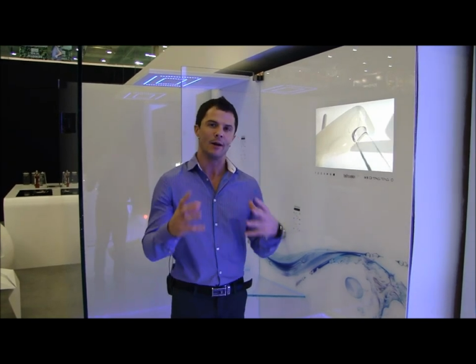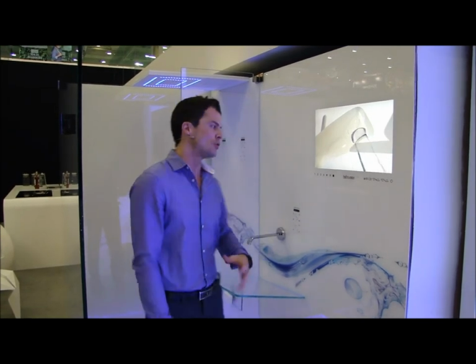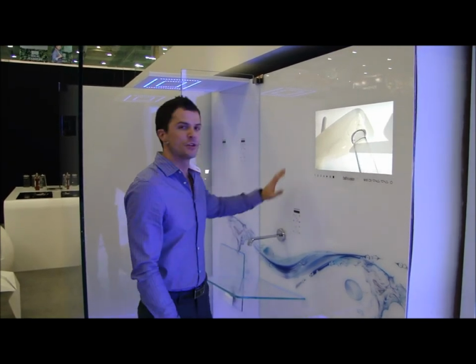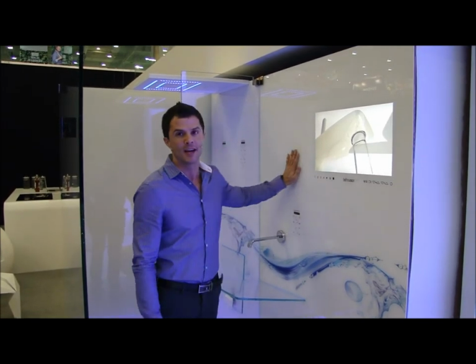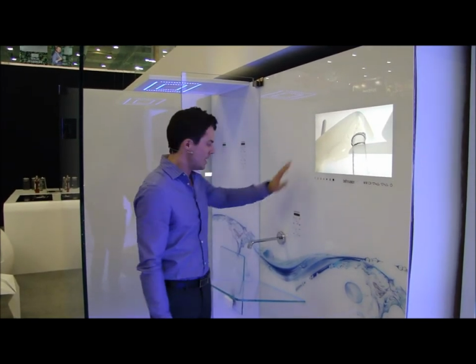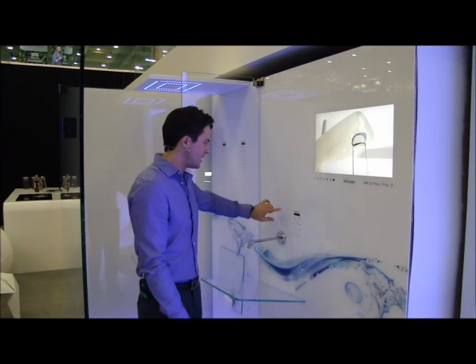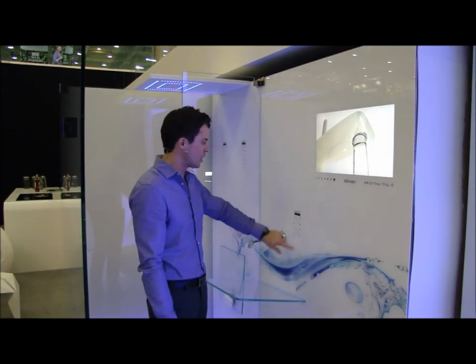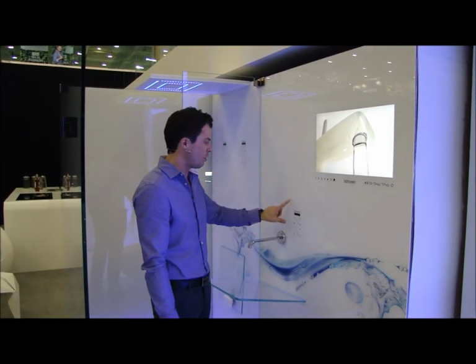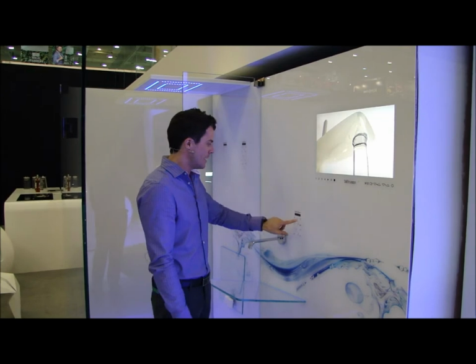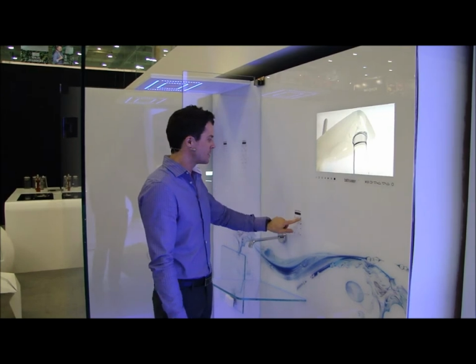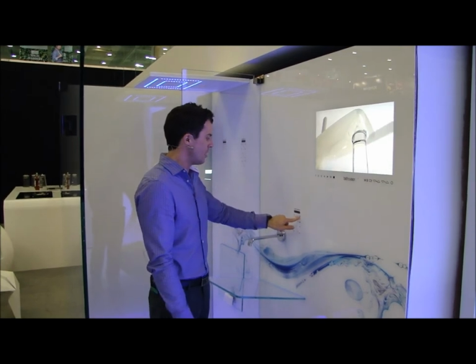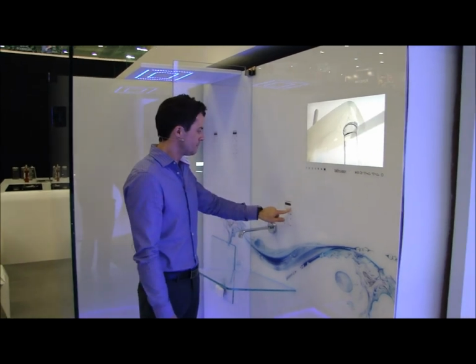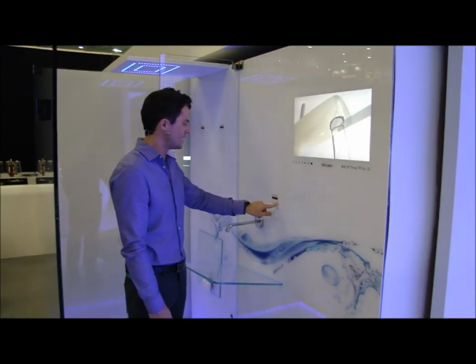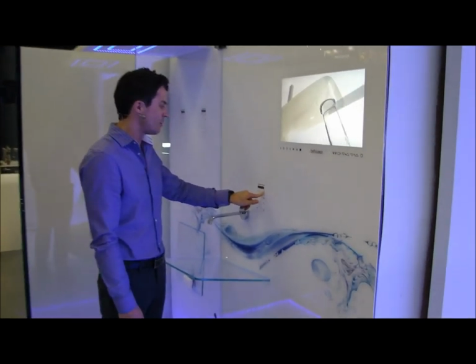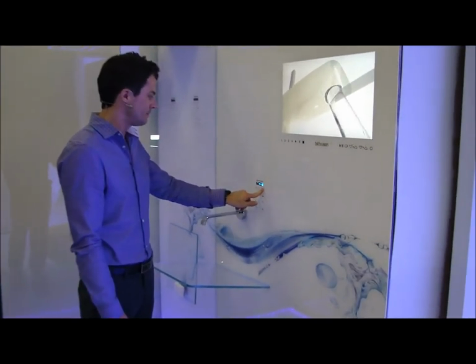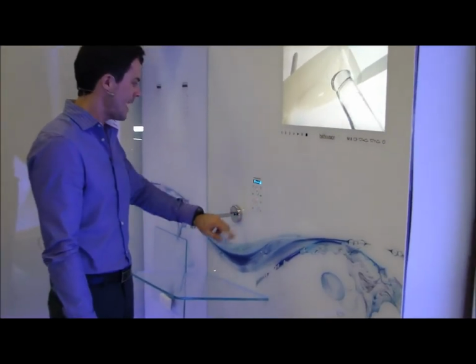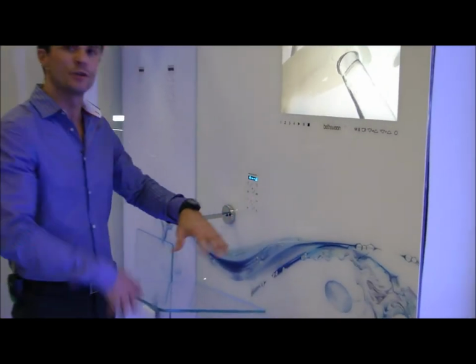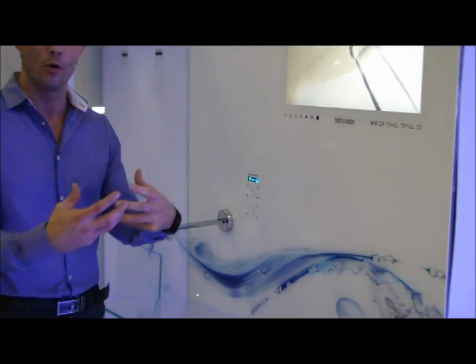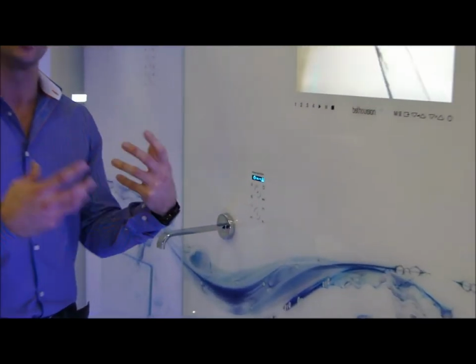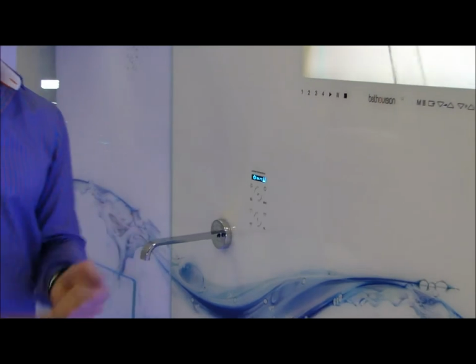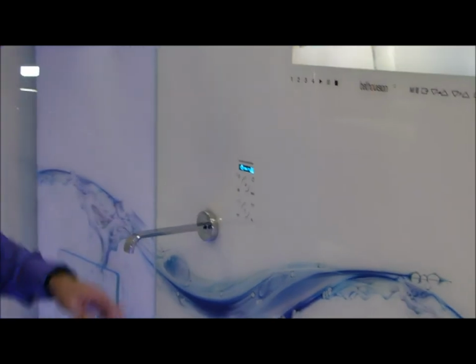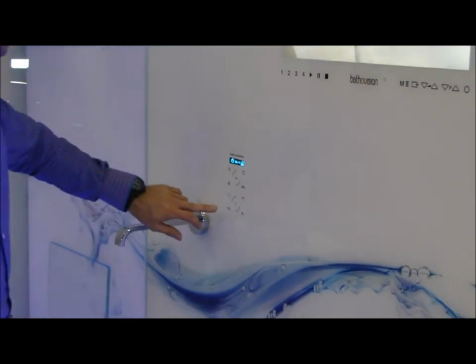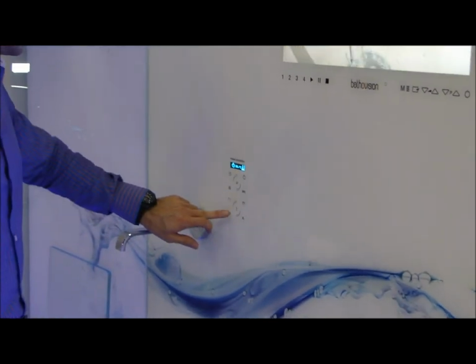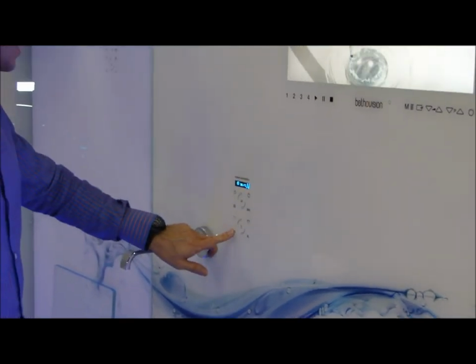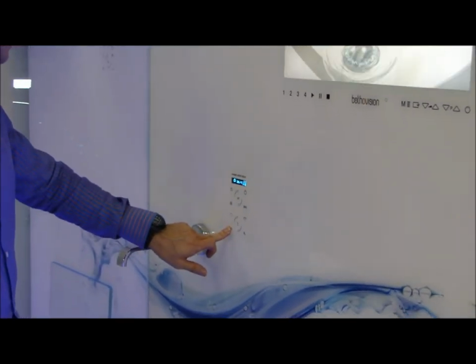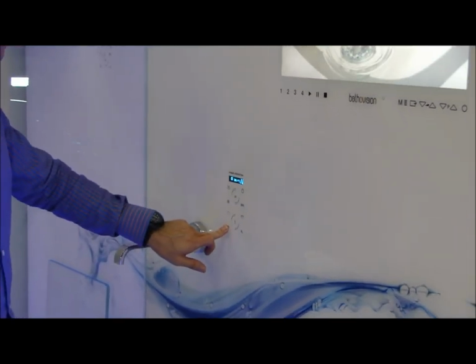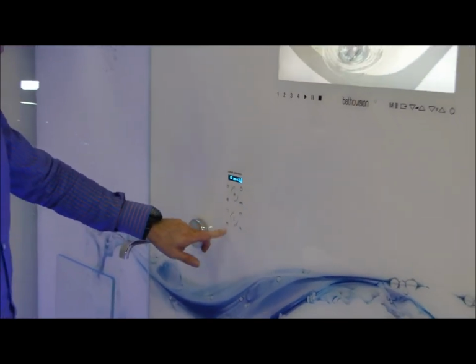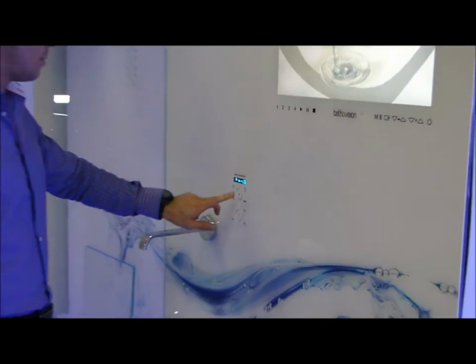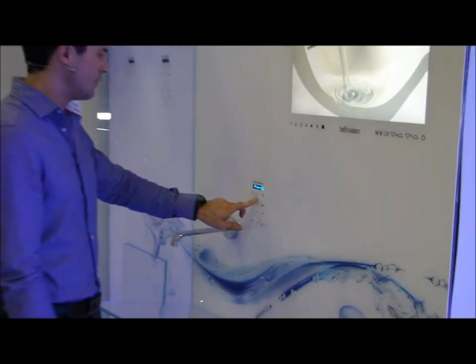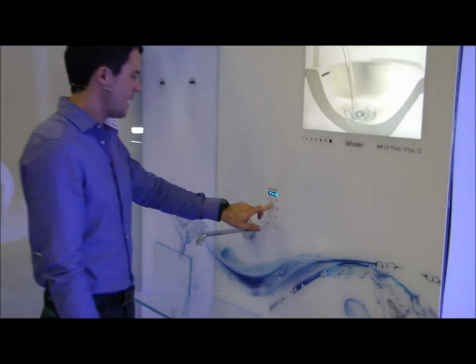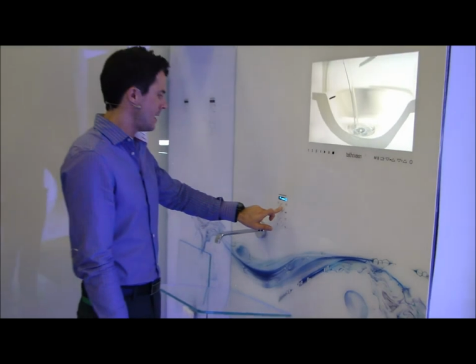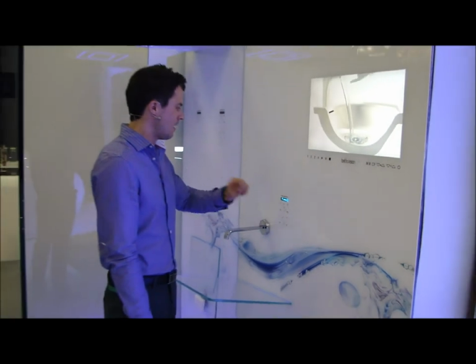It's all controlled behind the solid state wall. You can see here we've got our control panel, so we can just turn this on and we can set temperature and of course the flow, and then we choose what shower we'd like. I'm going to go with pretty much a full monsoon and let's start that.